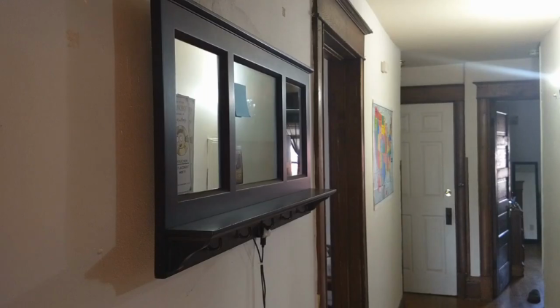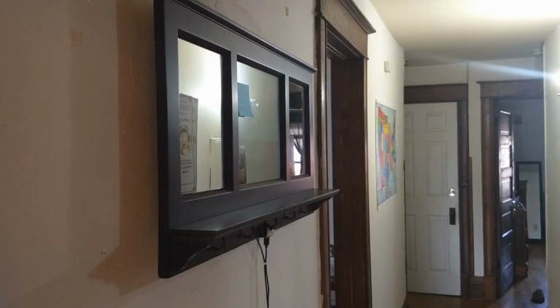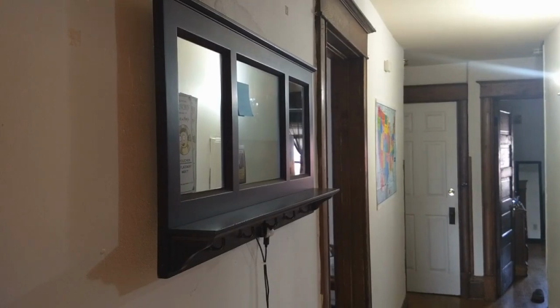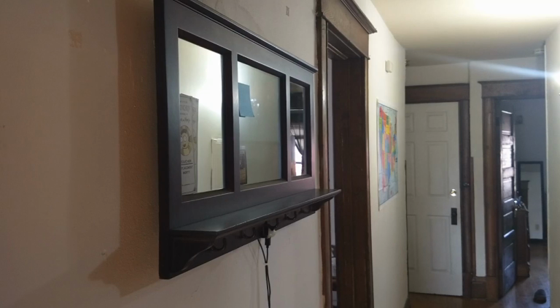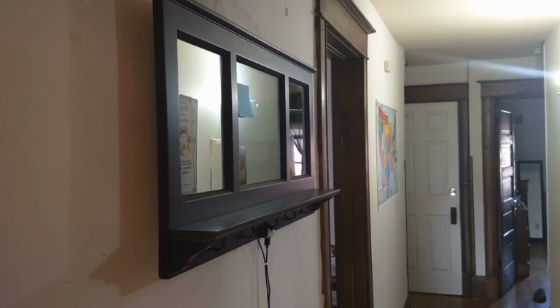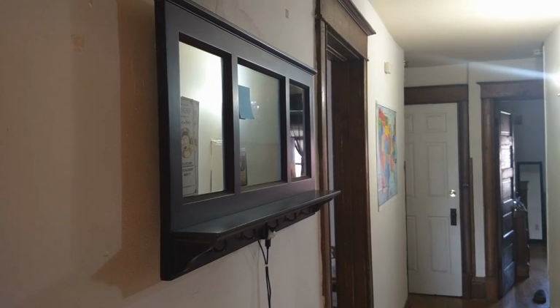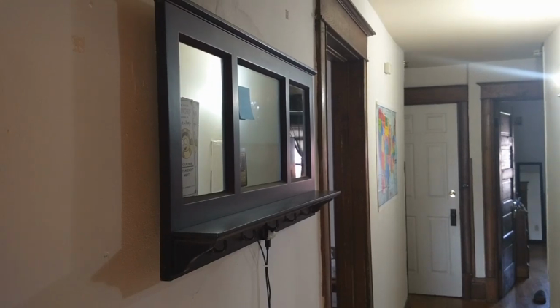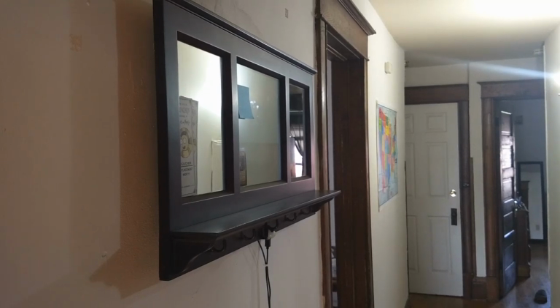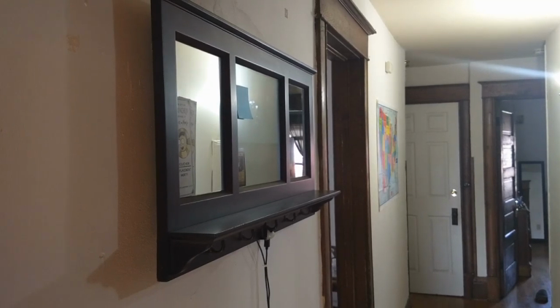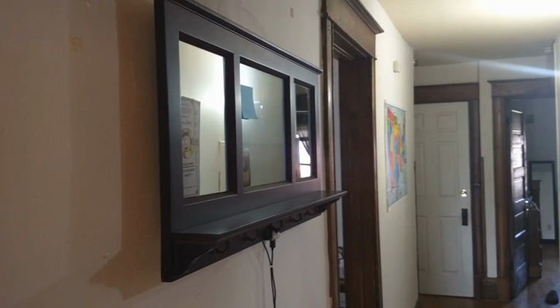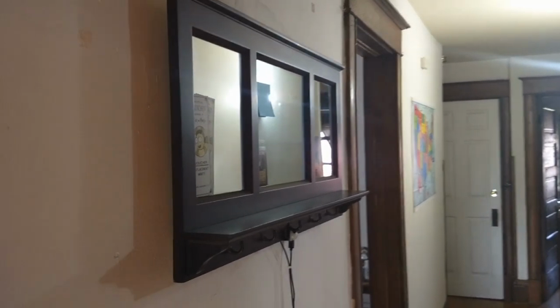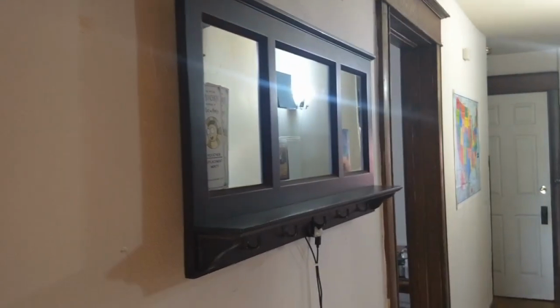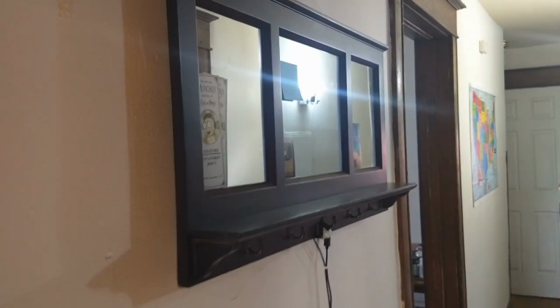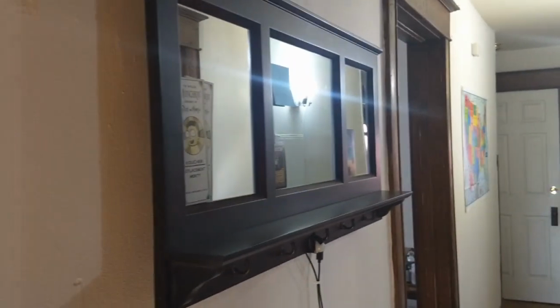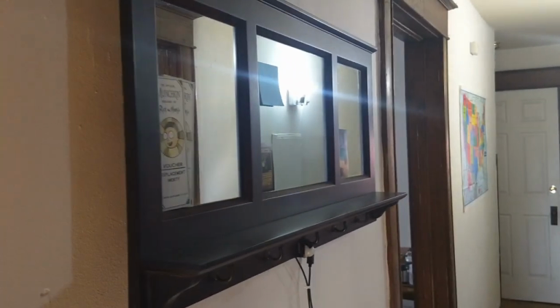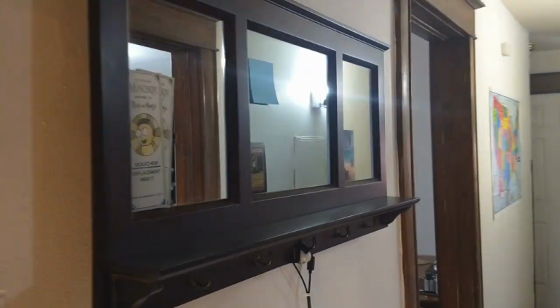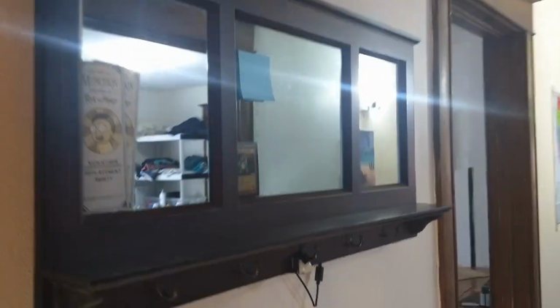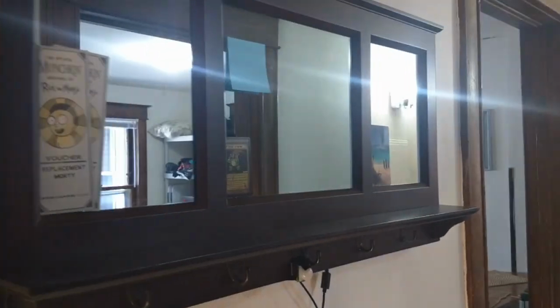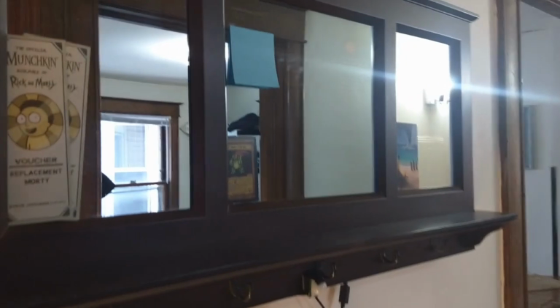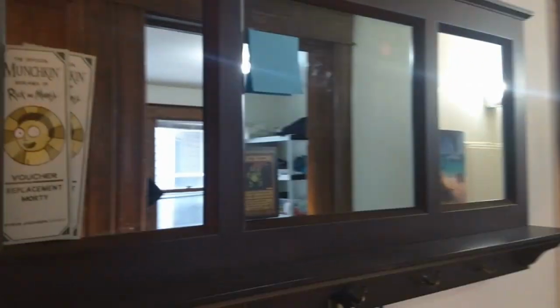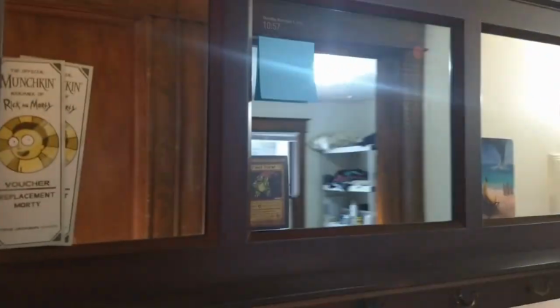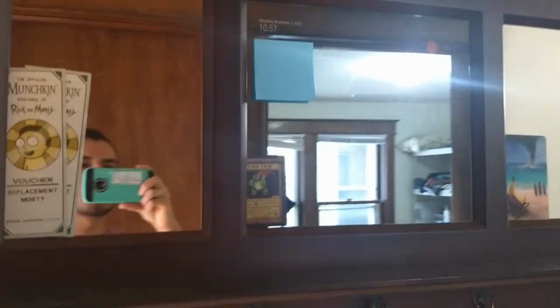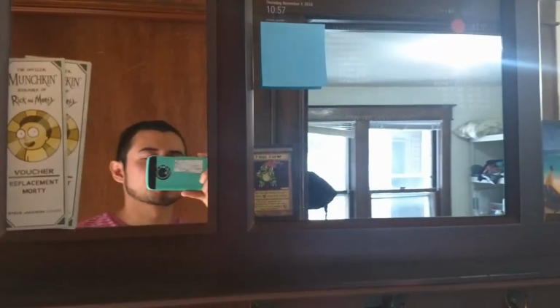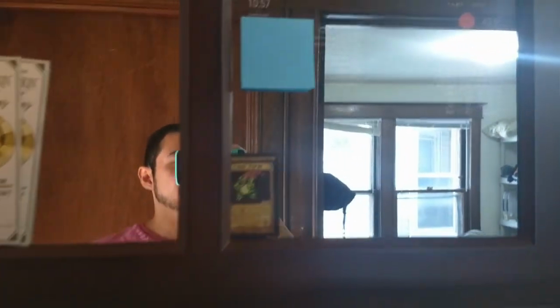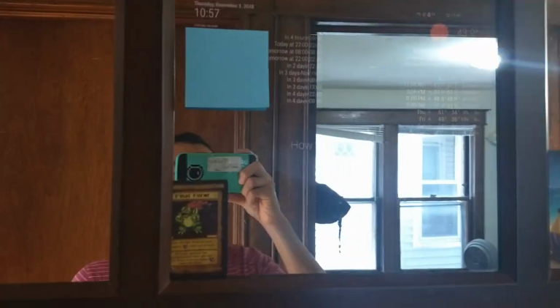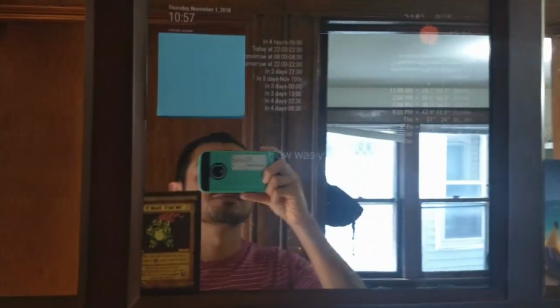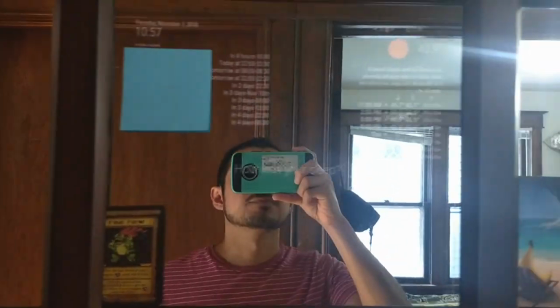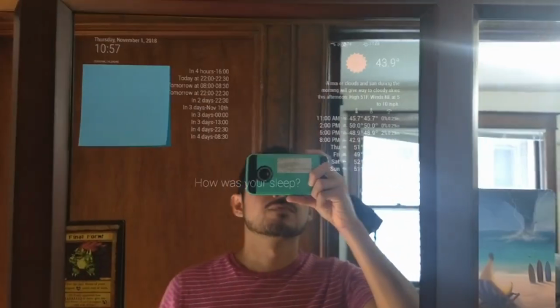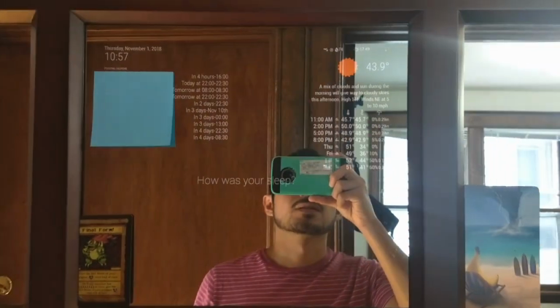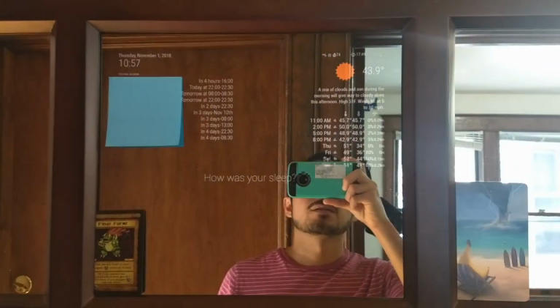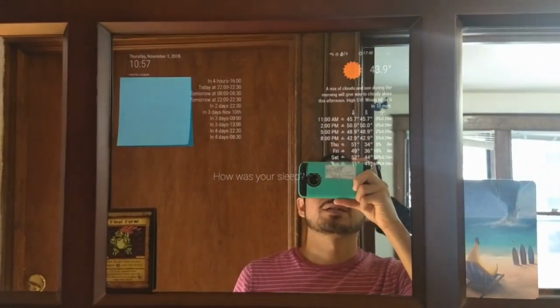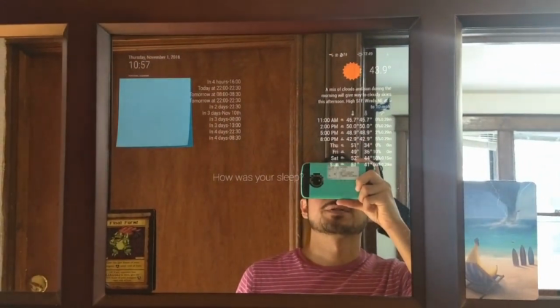I'll show you guys my magic mirror that I created with an entryway mirror. You can see it from the side — I can't tell the display, but as we get closer, here's my magic mirror.